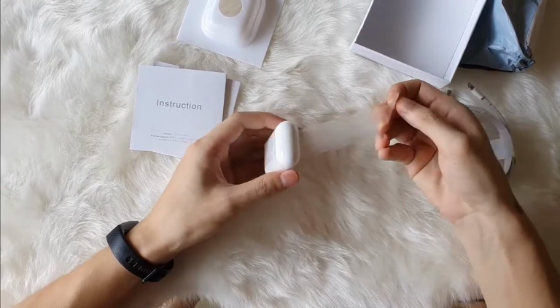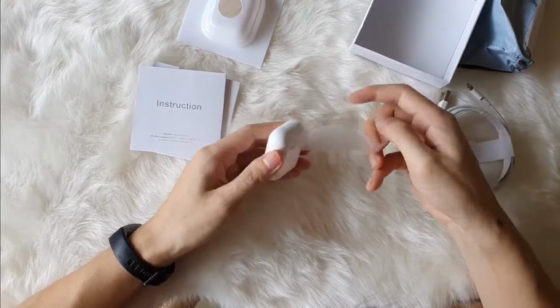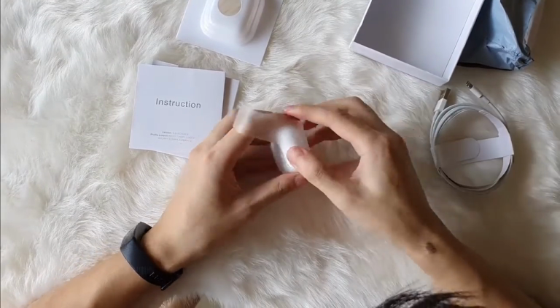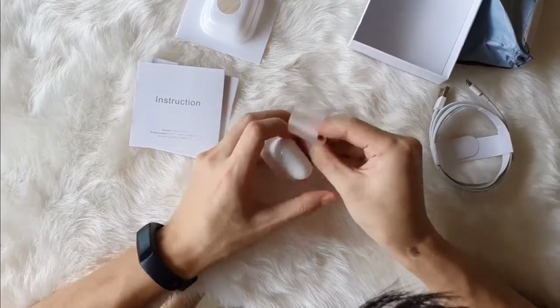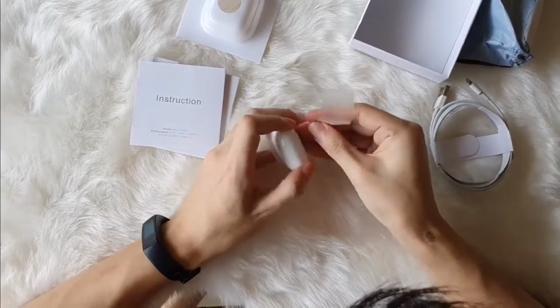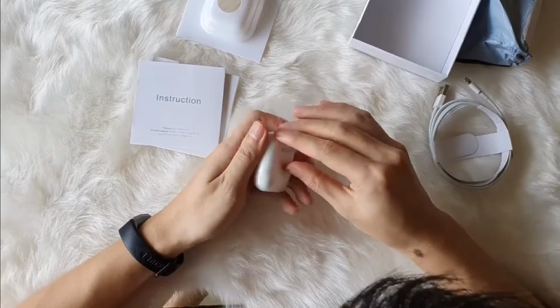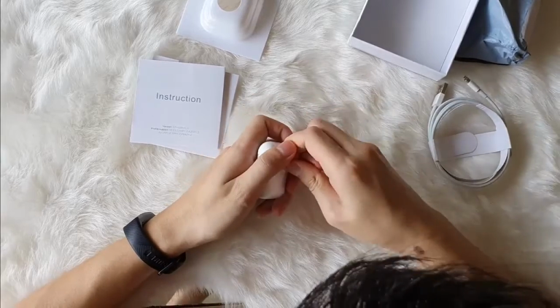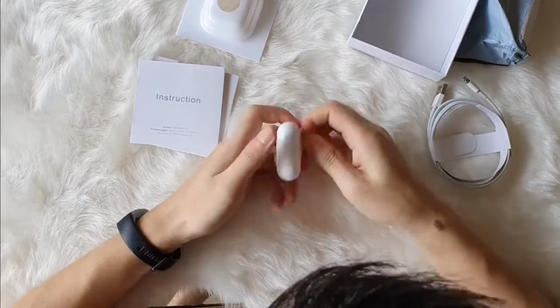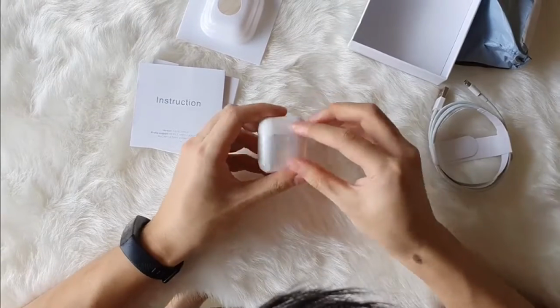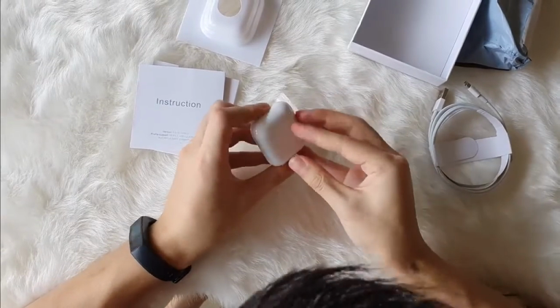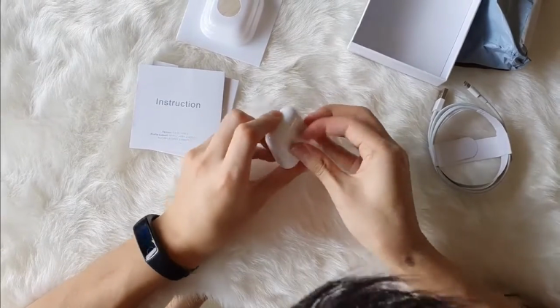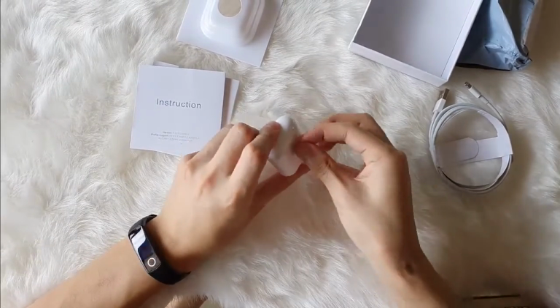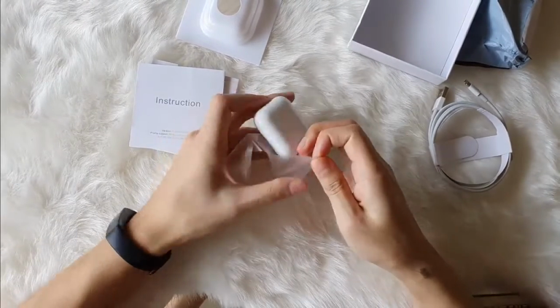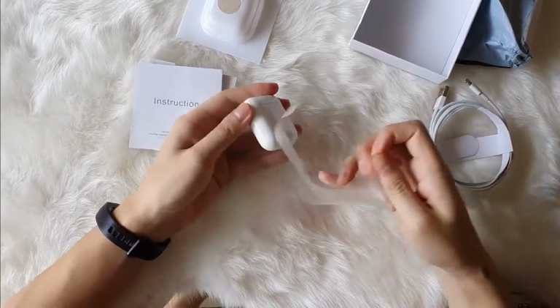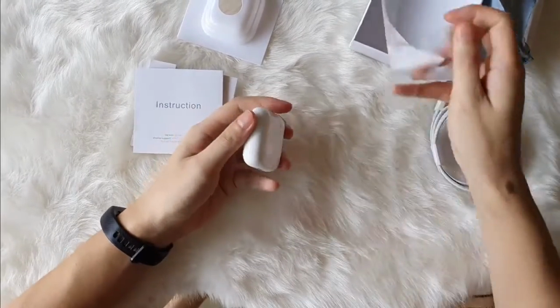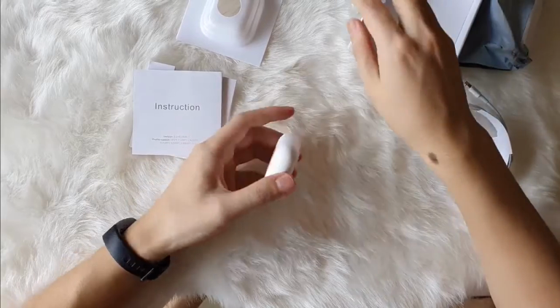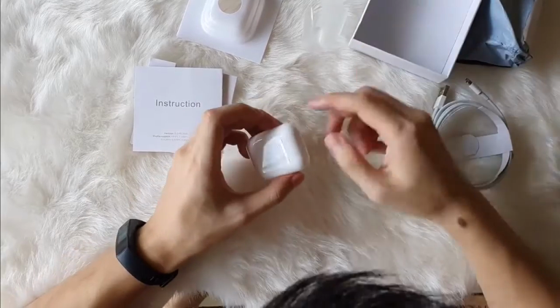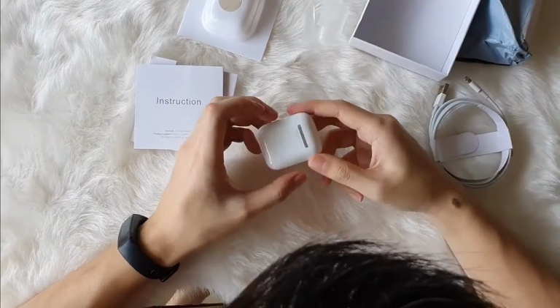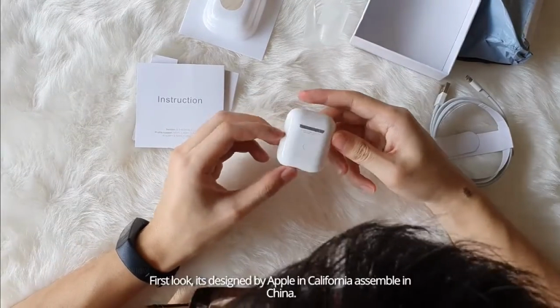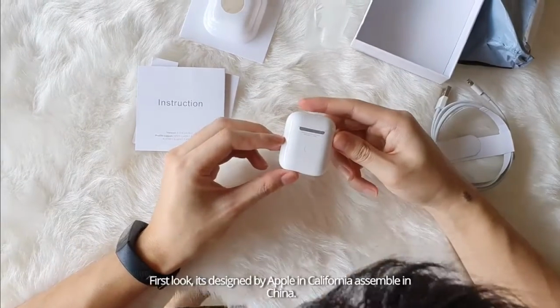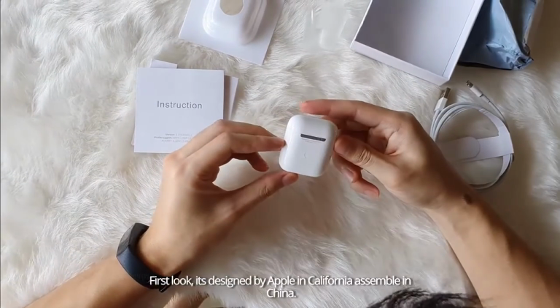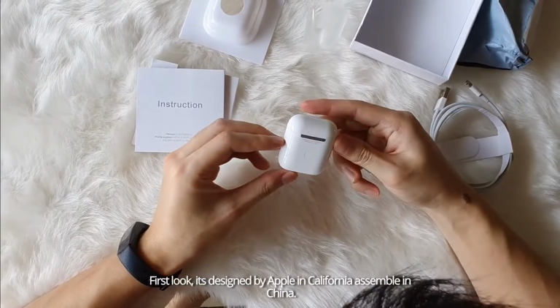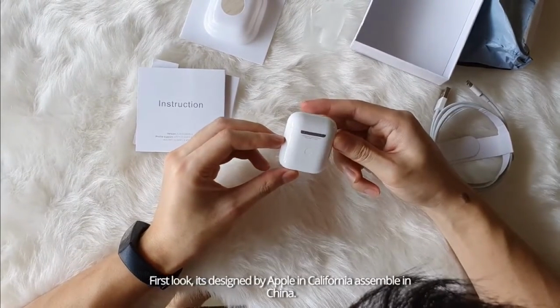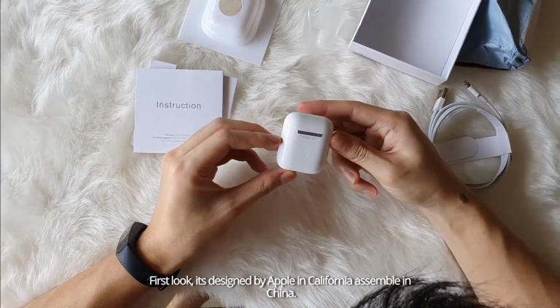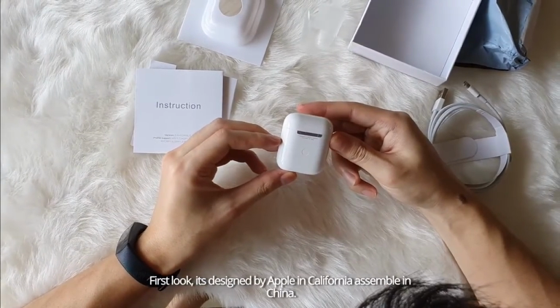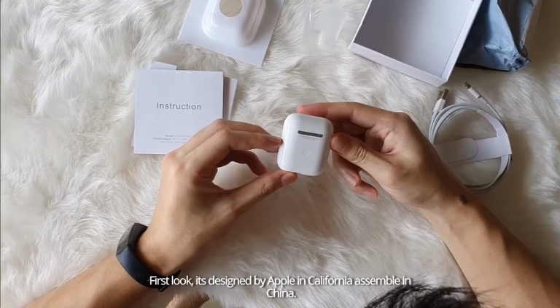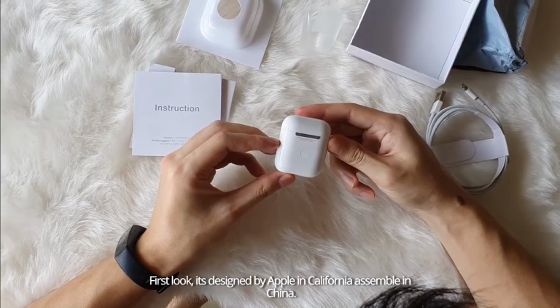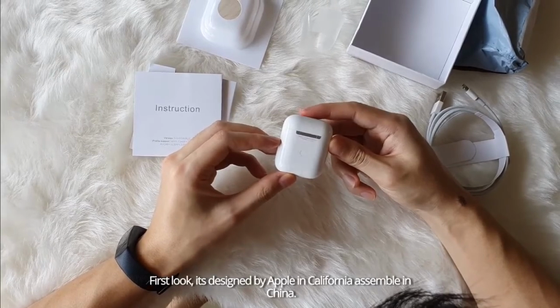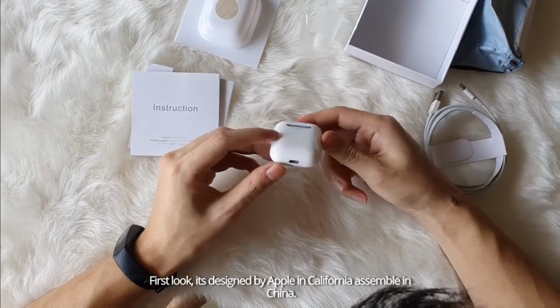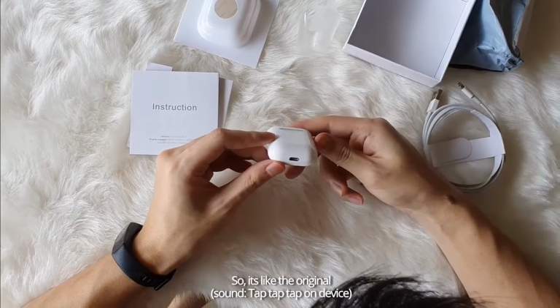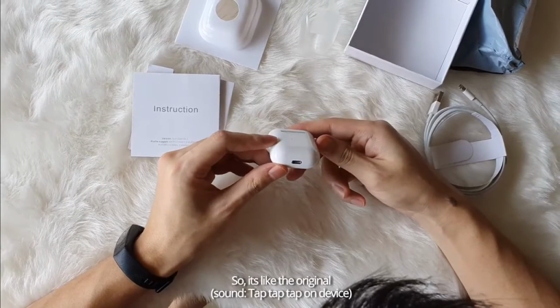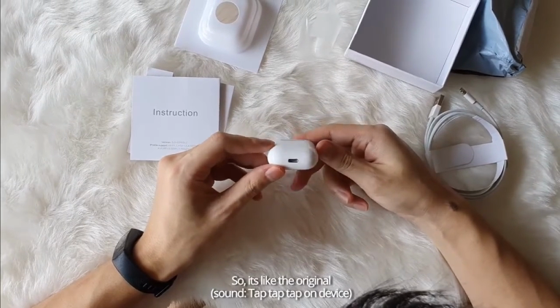Let's peel it off. Look-alike. First look, it's designed by Apple in California, assembled in China. So it's like the original.